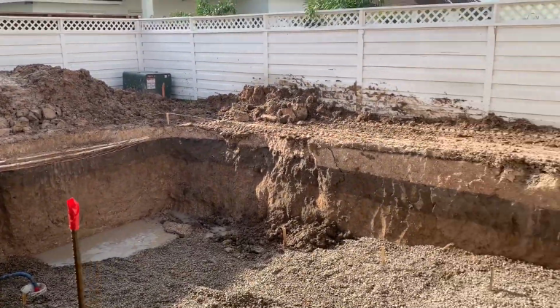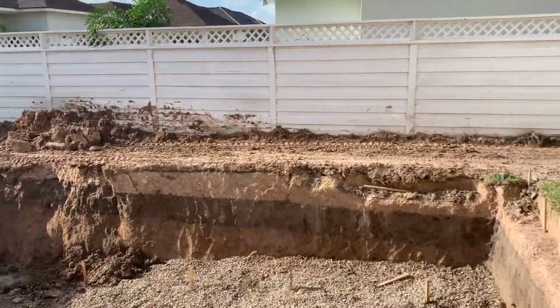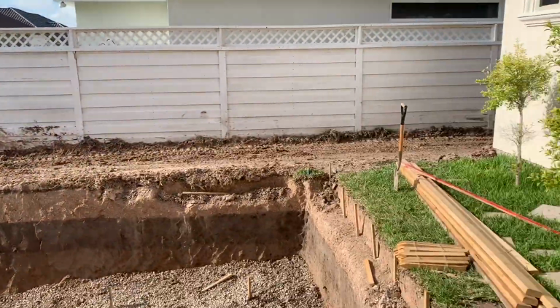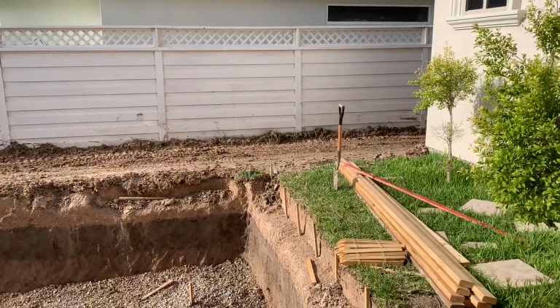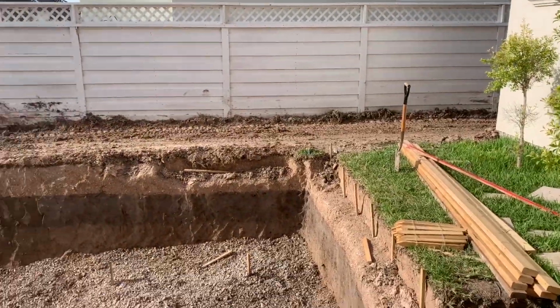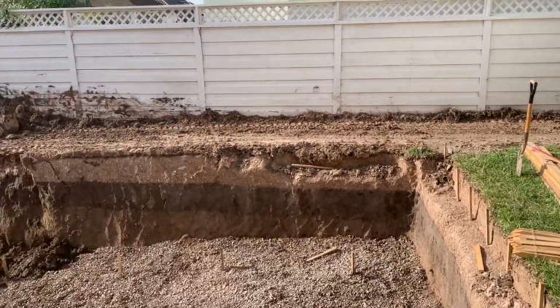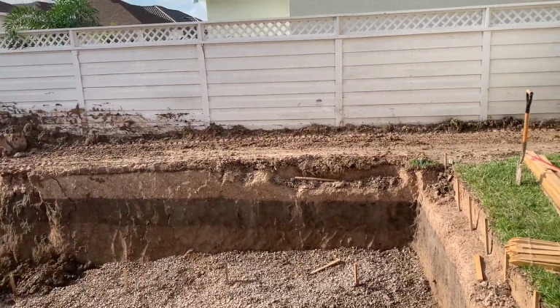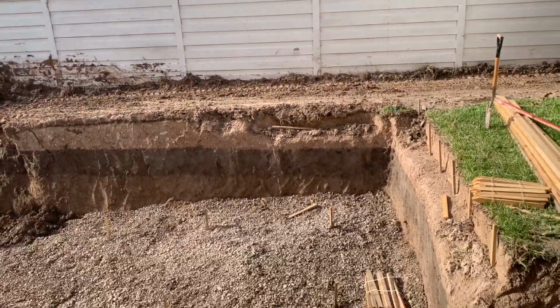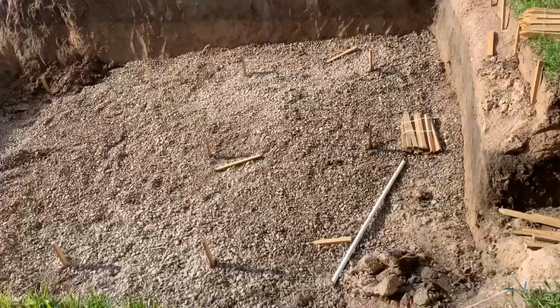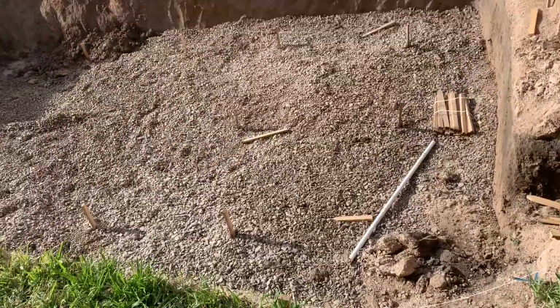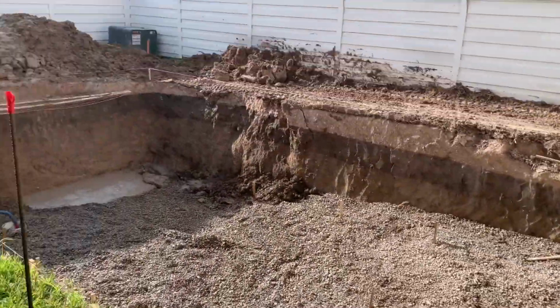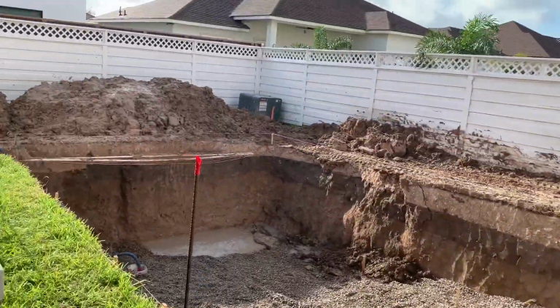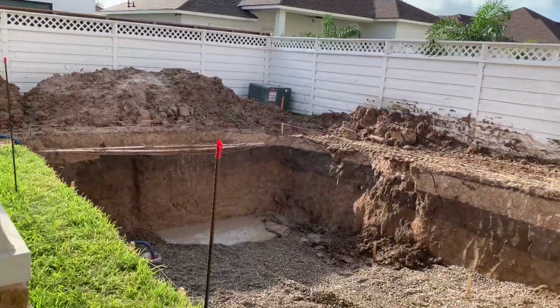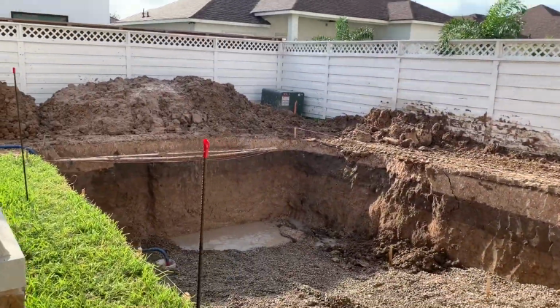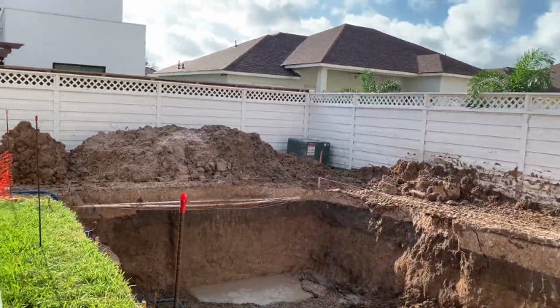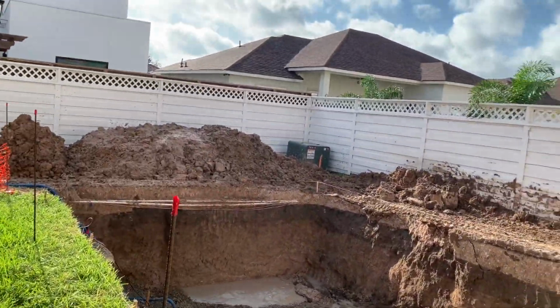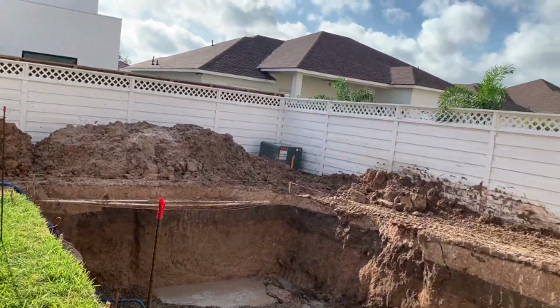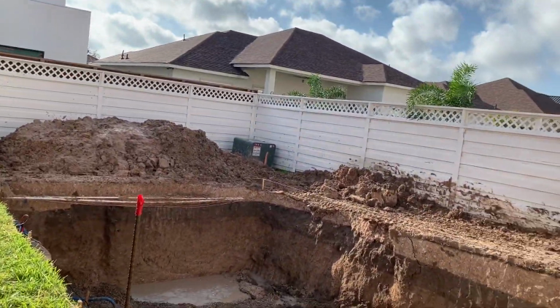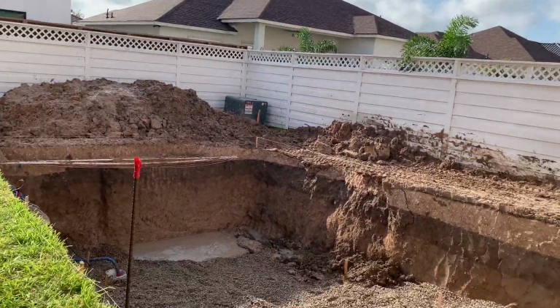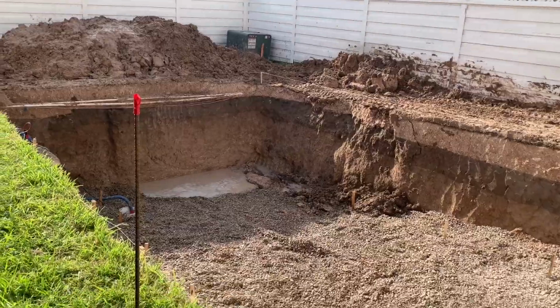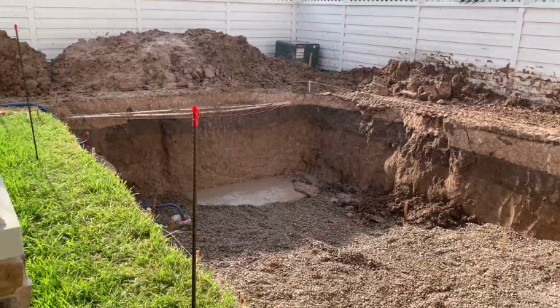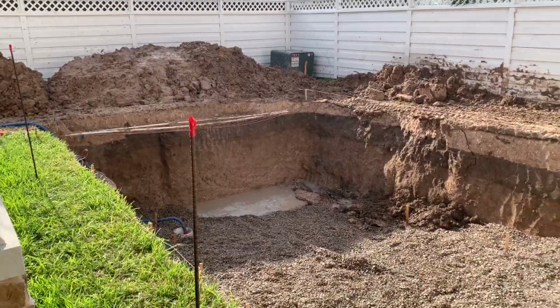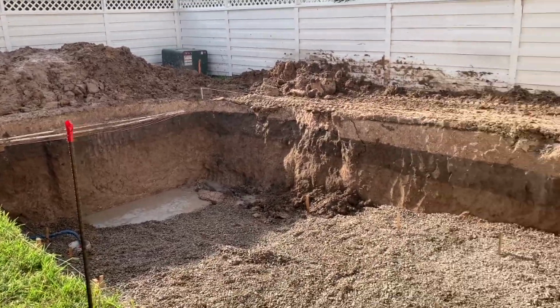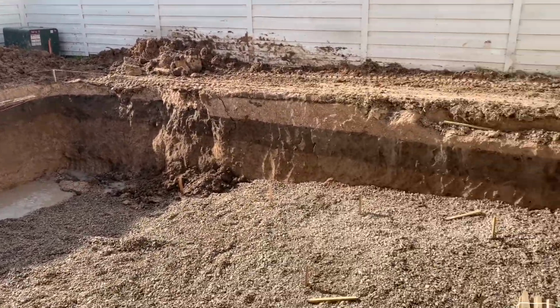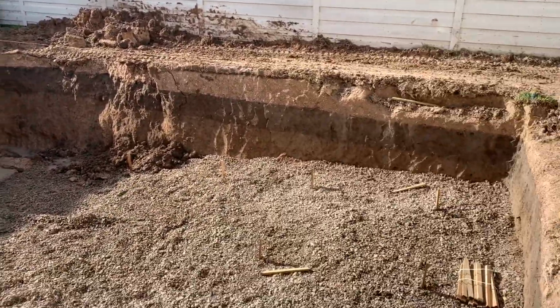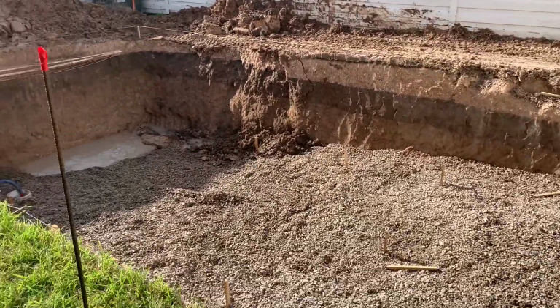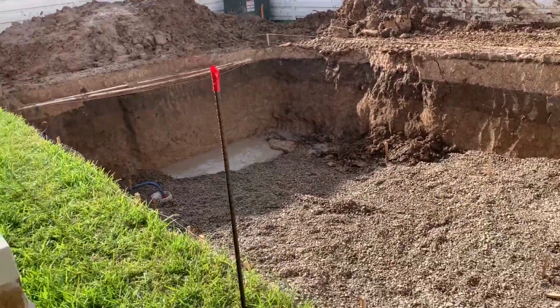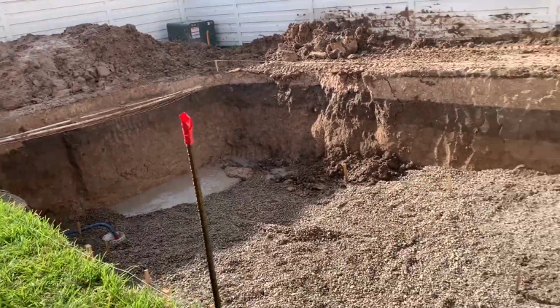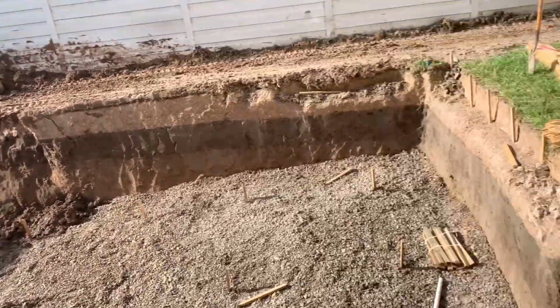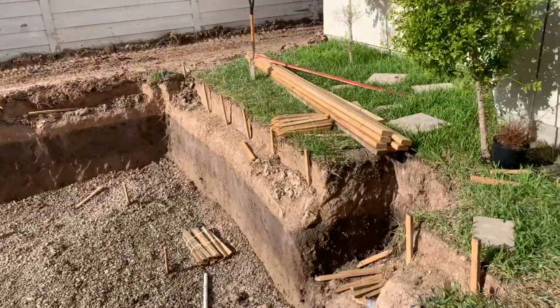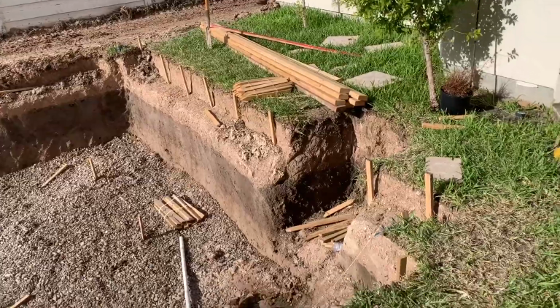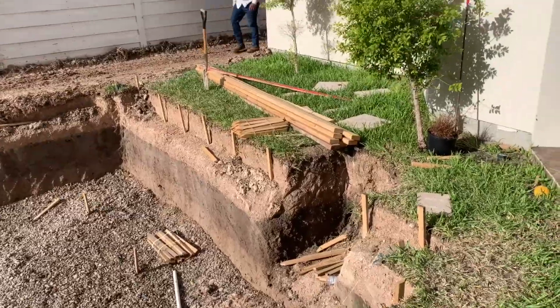Alright guys, I'll update you tomorrow on the progress of the pool. It has to look worse to get better — it gets worse before it gets better. So, we'll see.